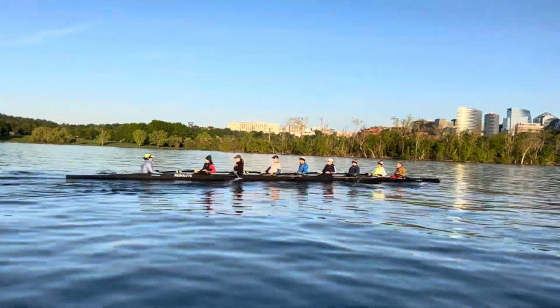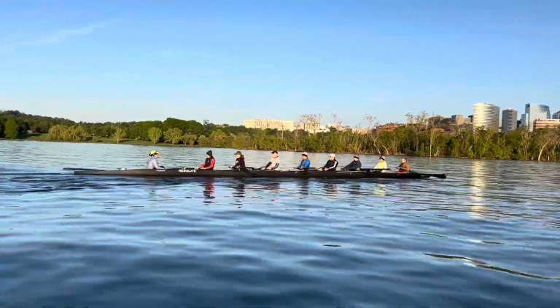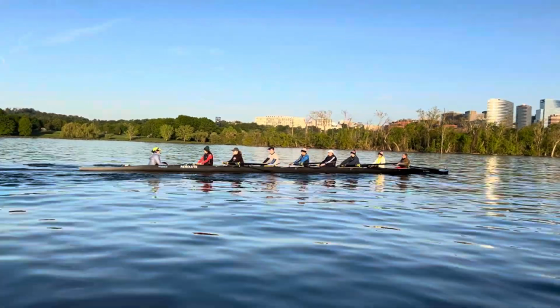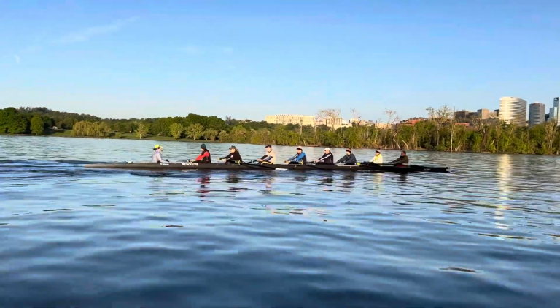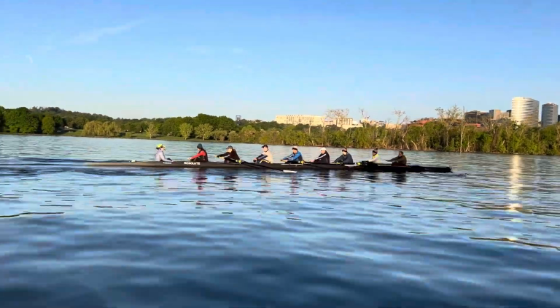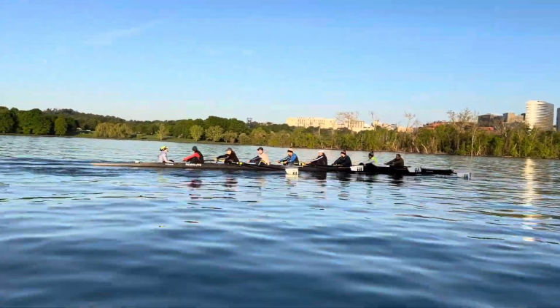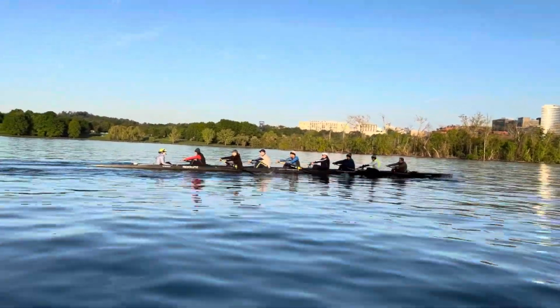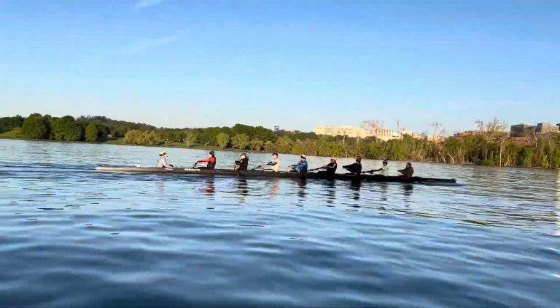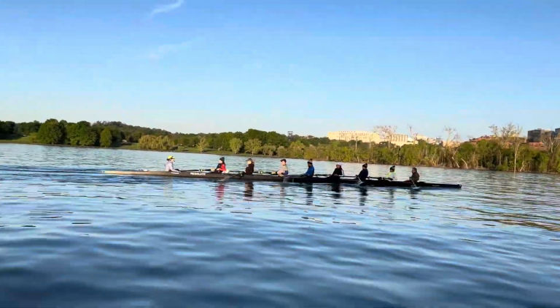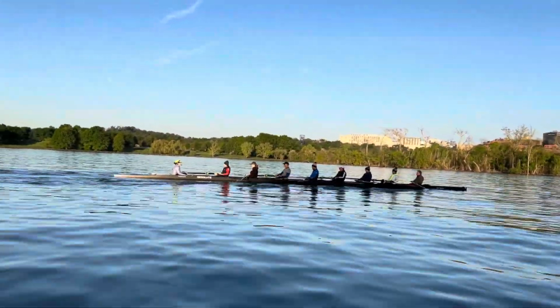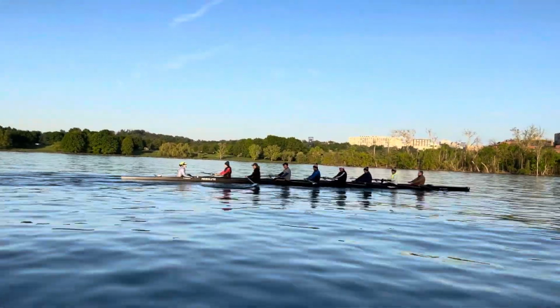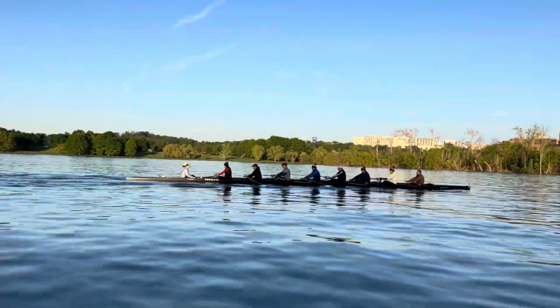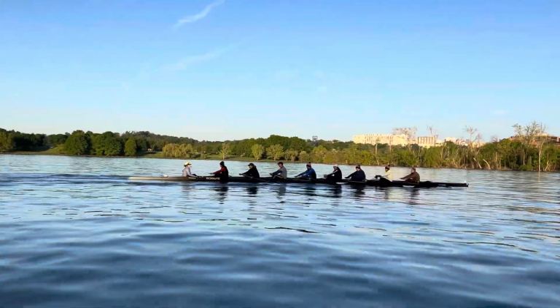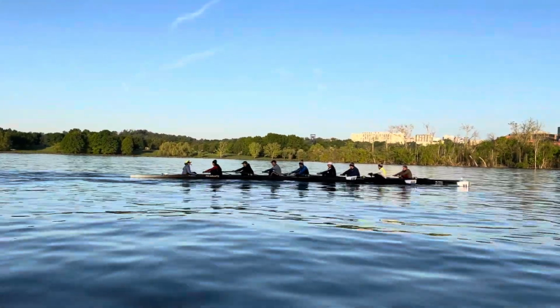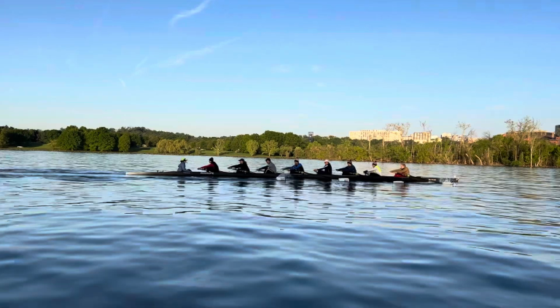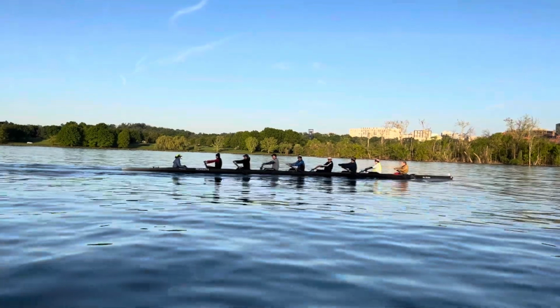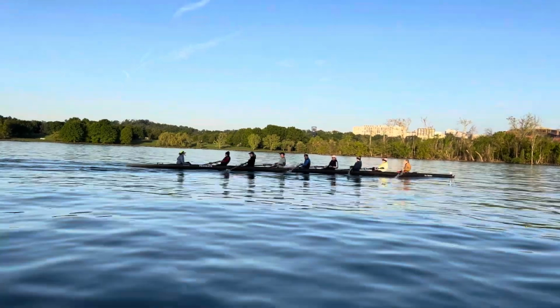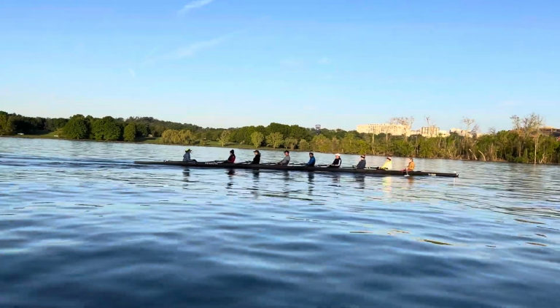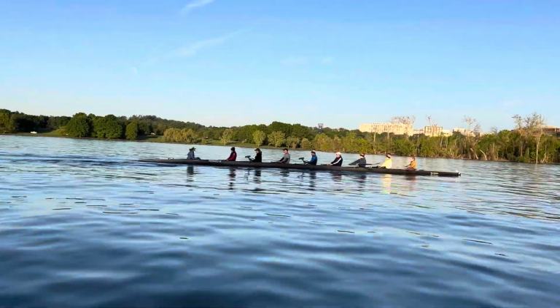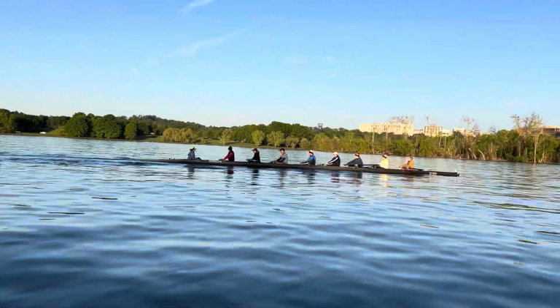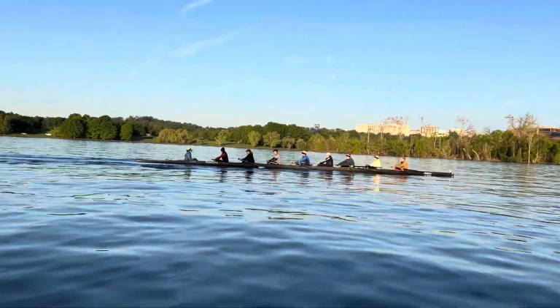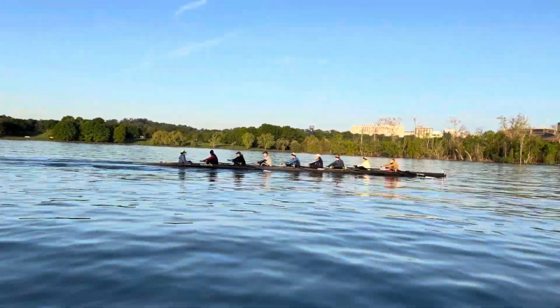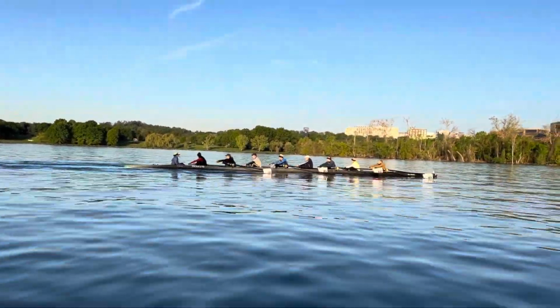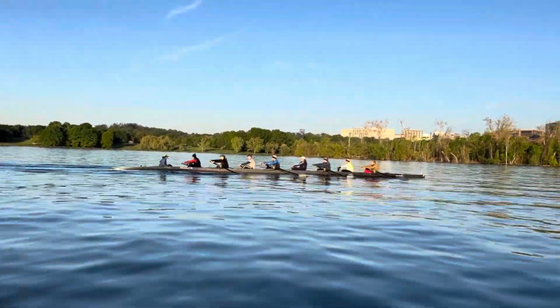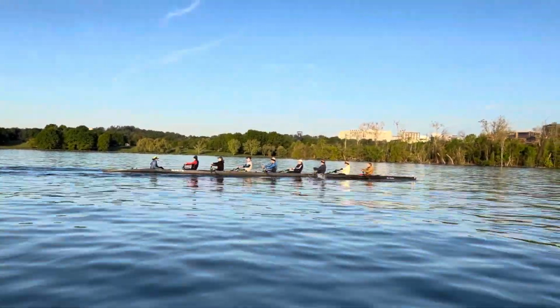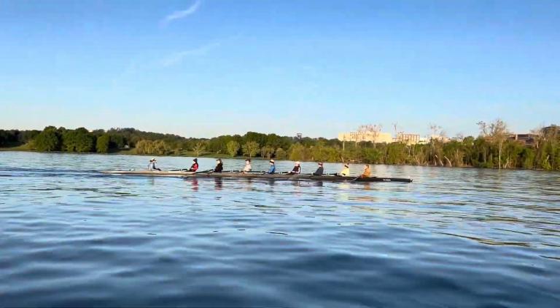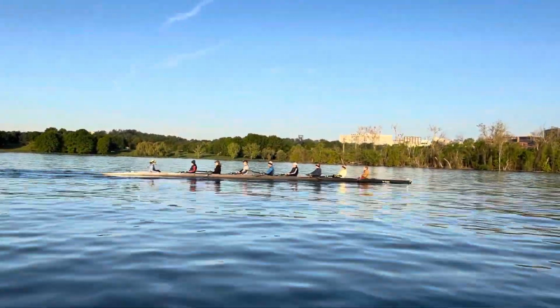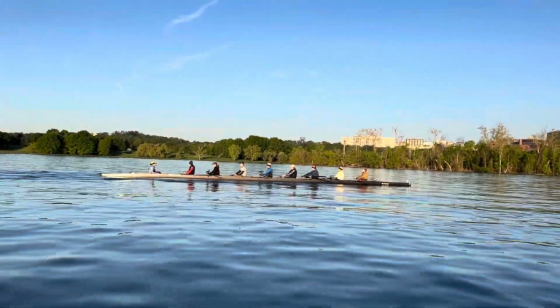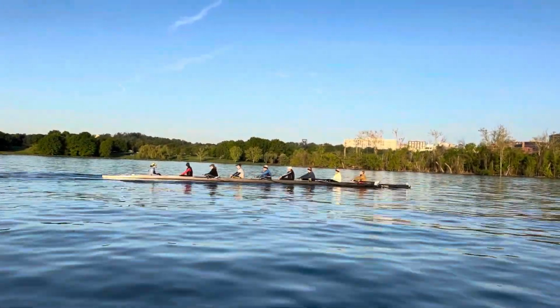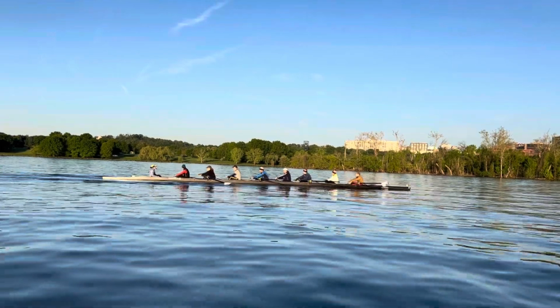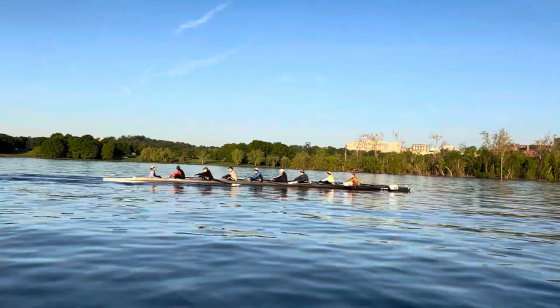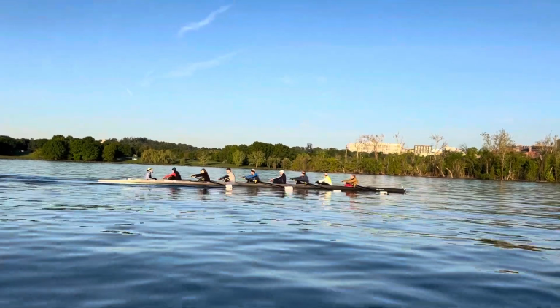We focused on squaring up right out of the body over pause position, and making sure we're getting to that body over pause position. Every drive, every recovery, we got to hit all the pause positions.